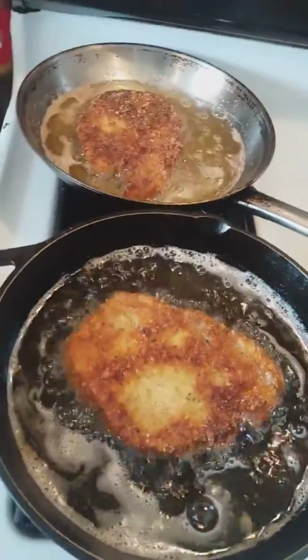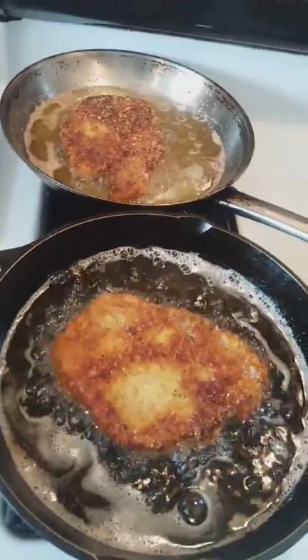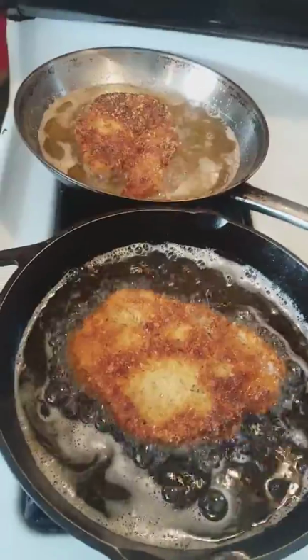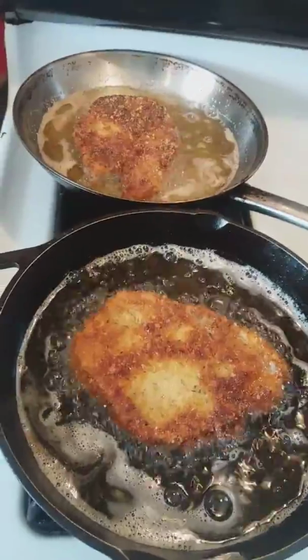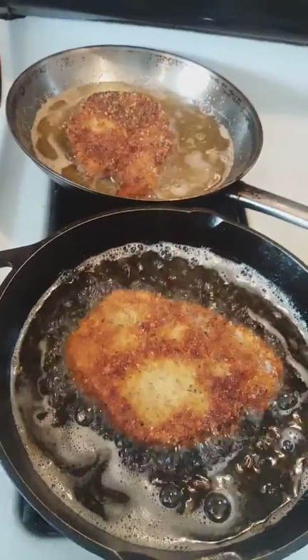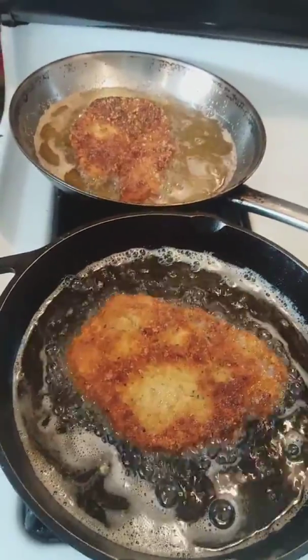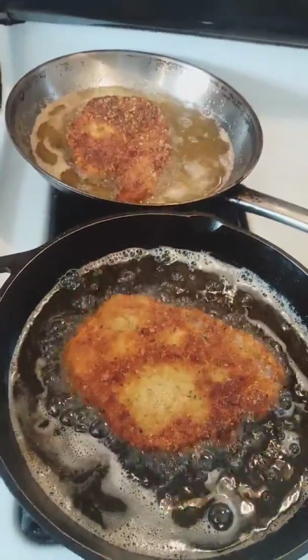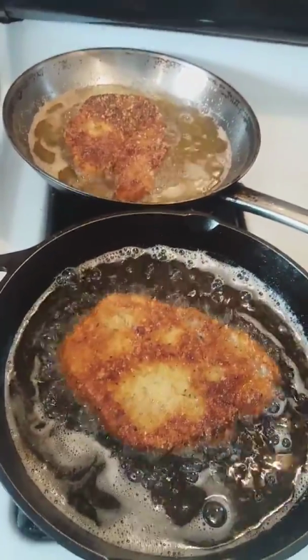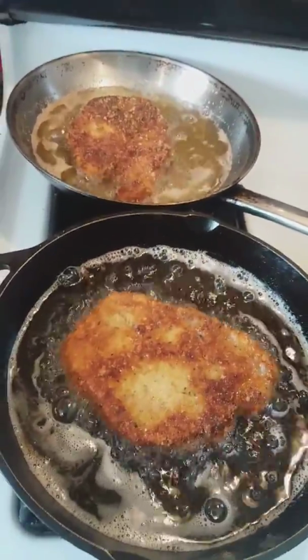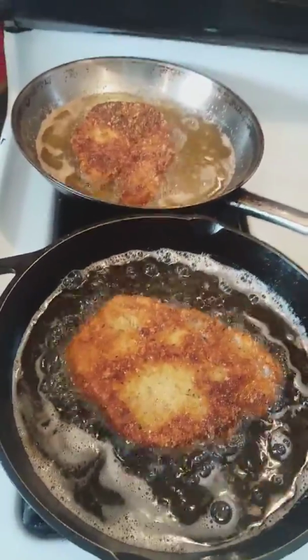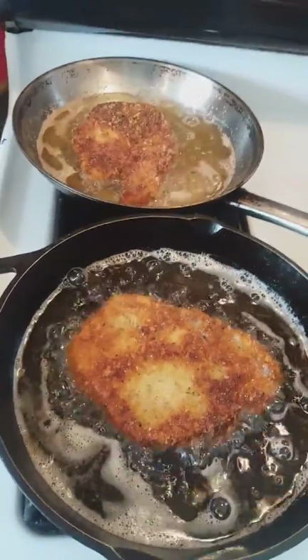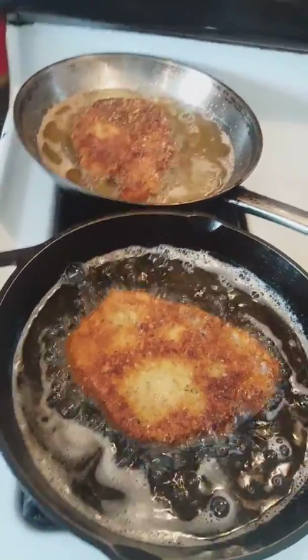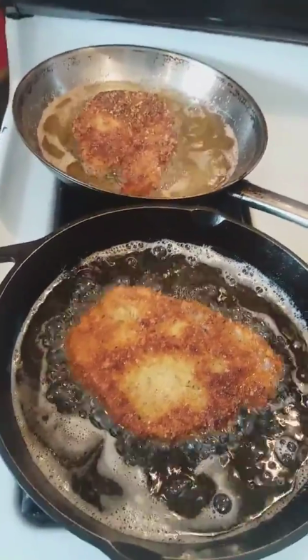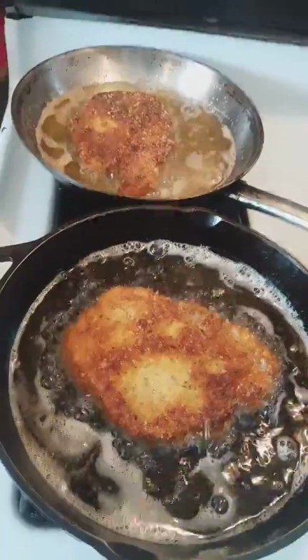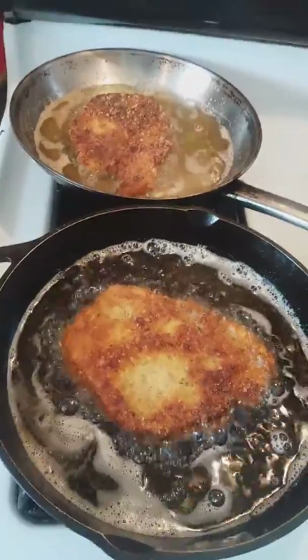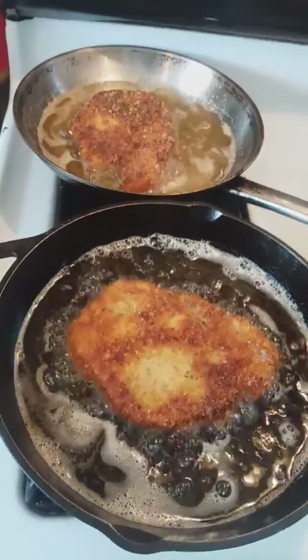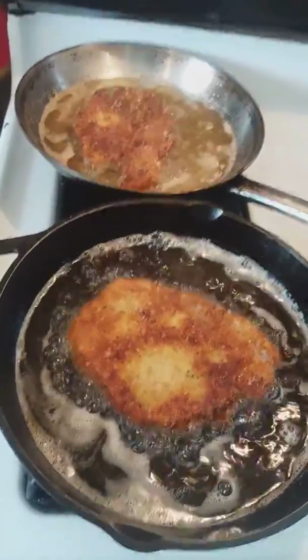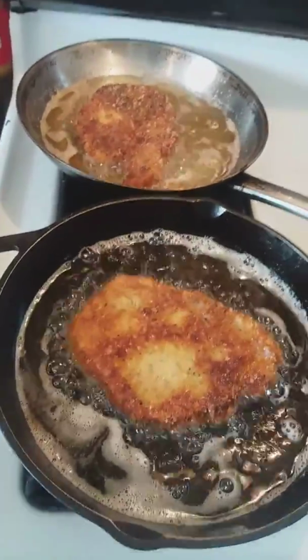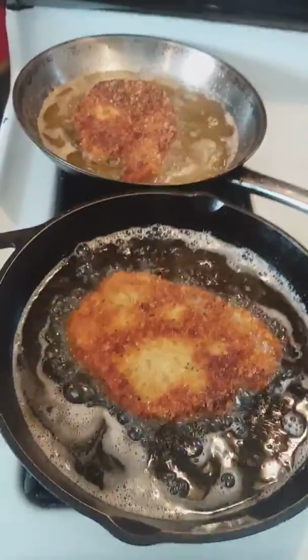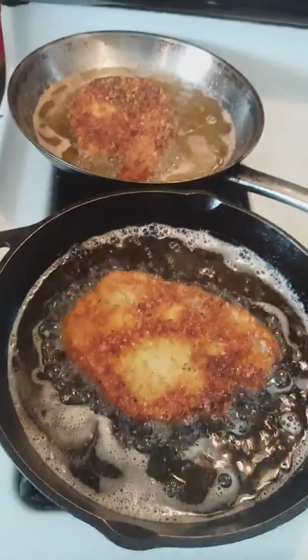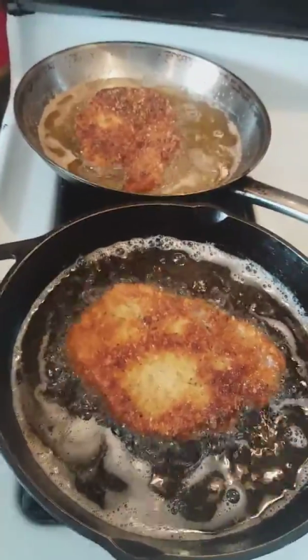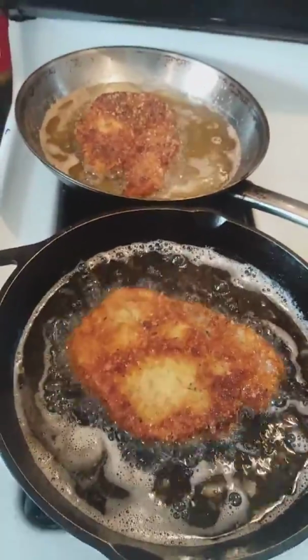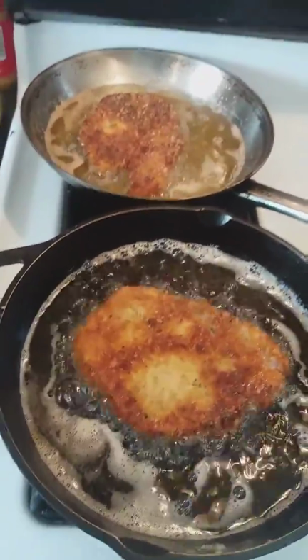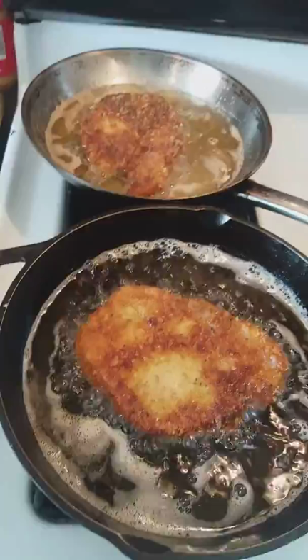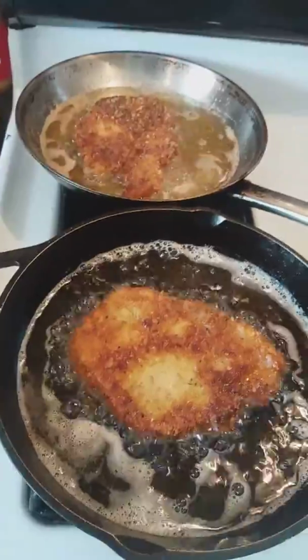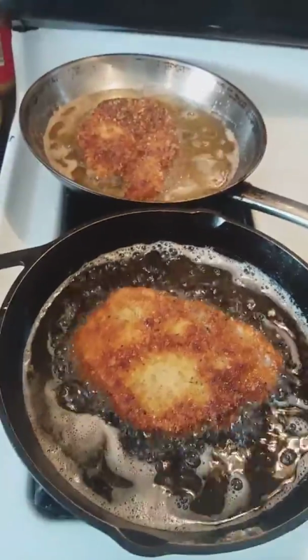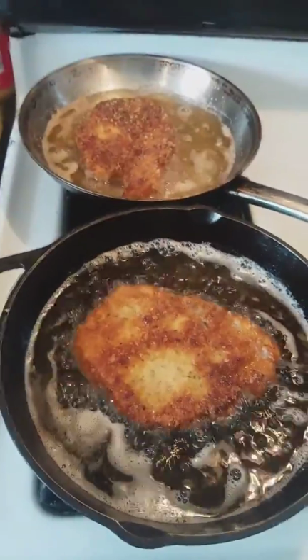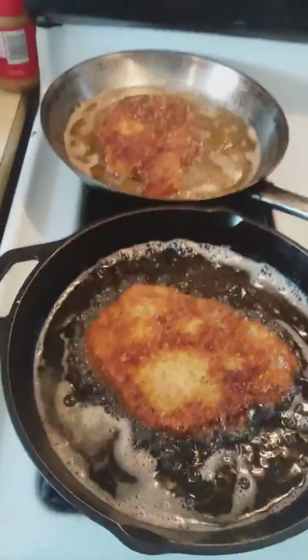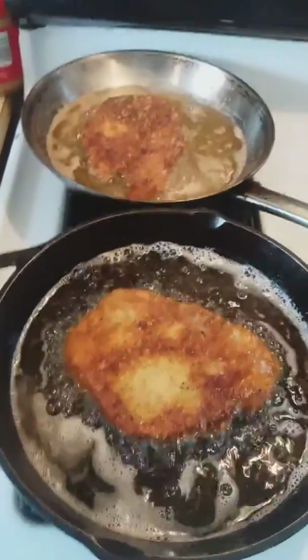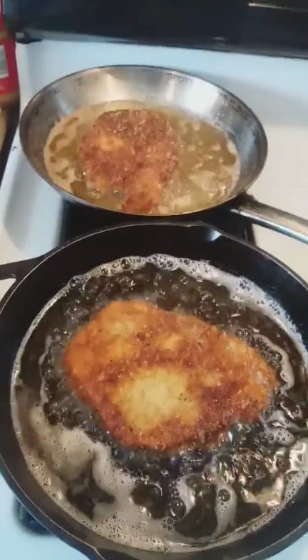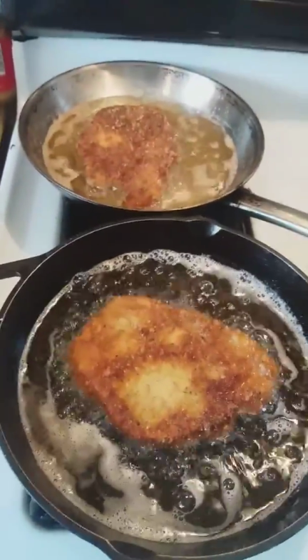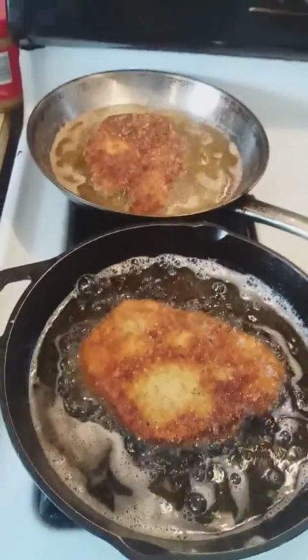Another thing you need to remember: all those breadcrumbs, you can't reuse them once you put the pork in them. You have to throw it away — same with your eggs, same with your flour. Can't reuse it. I'll show you when these are just about done.